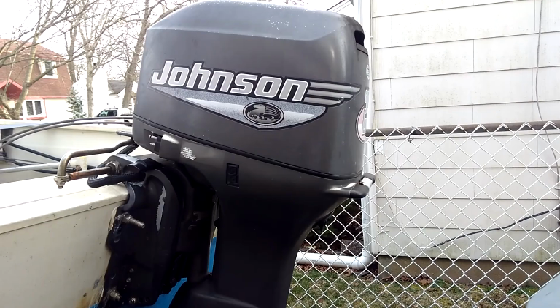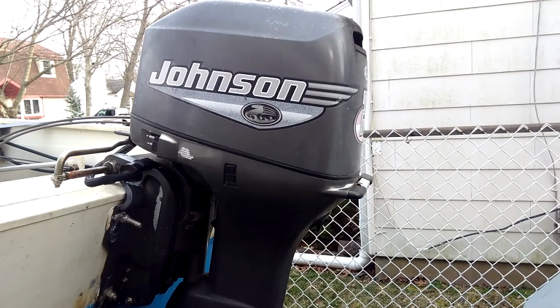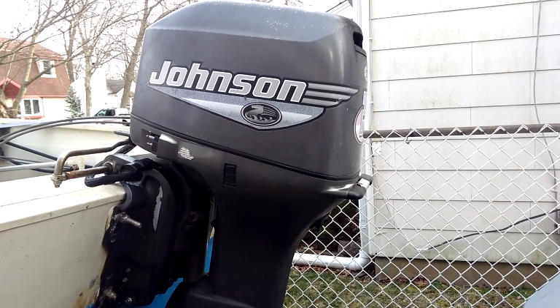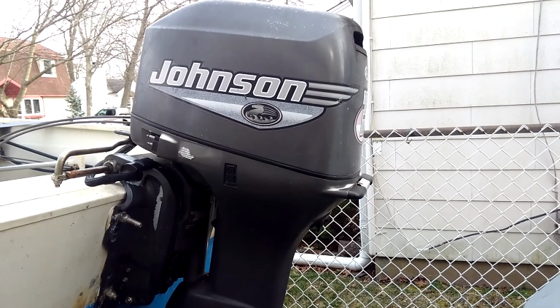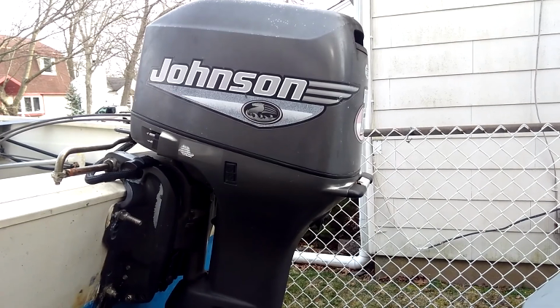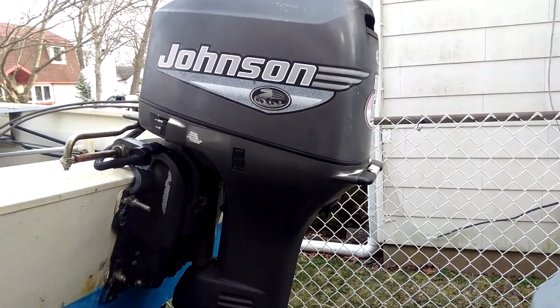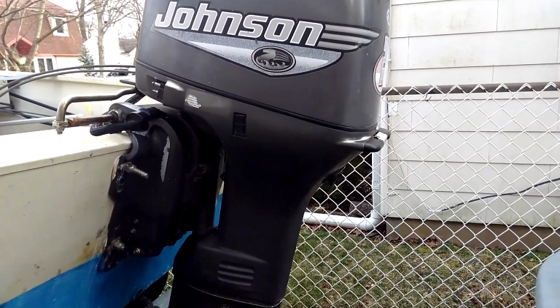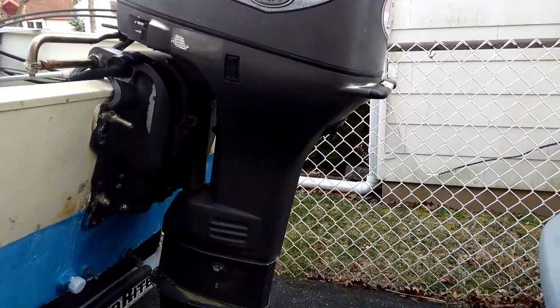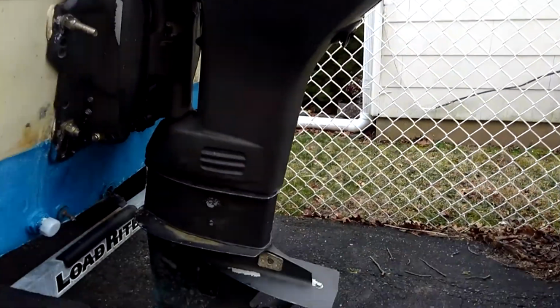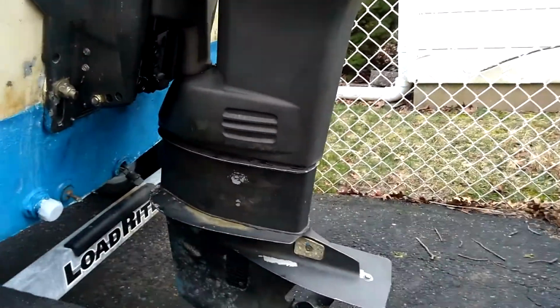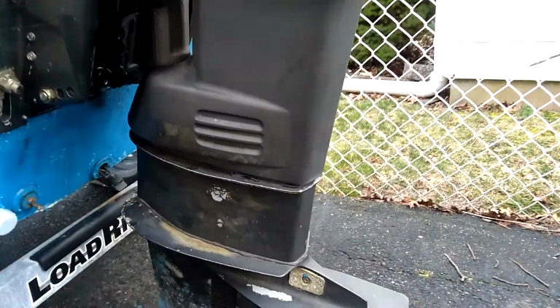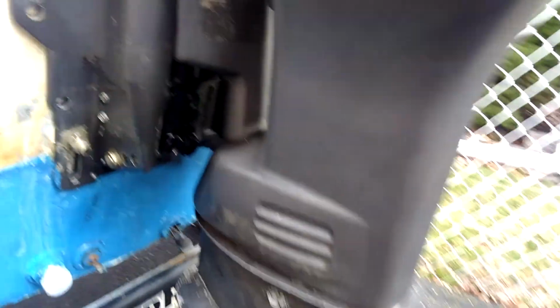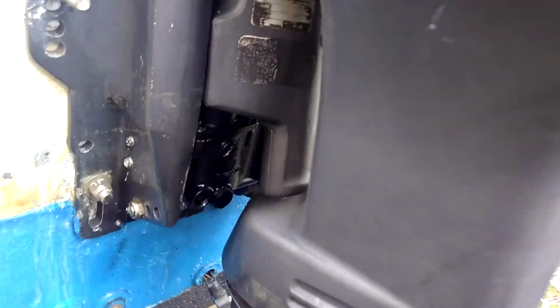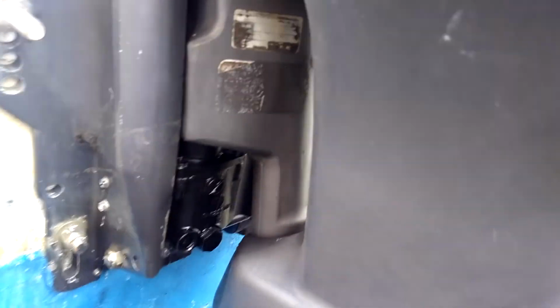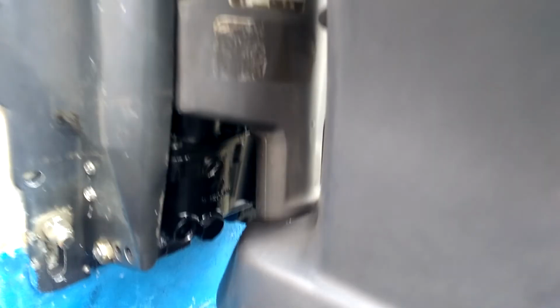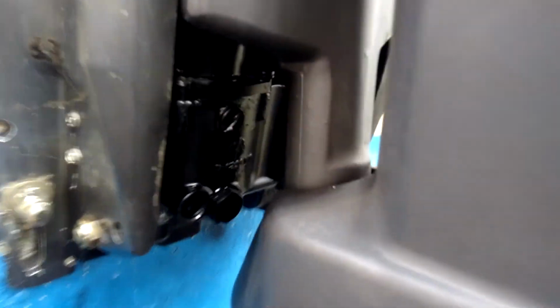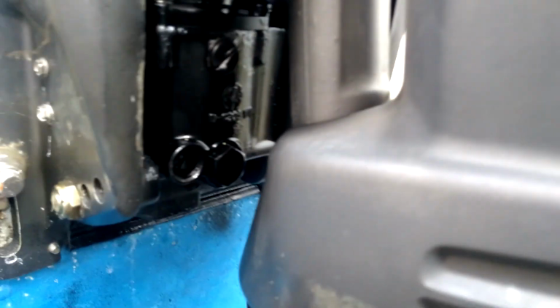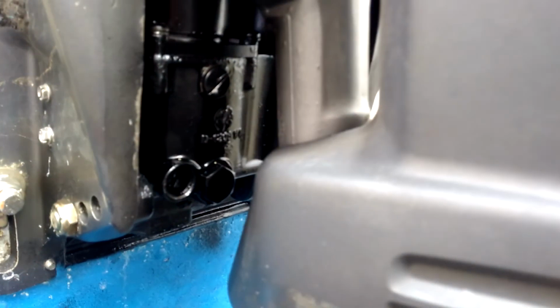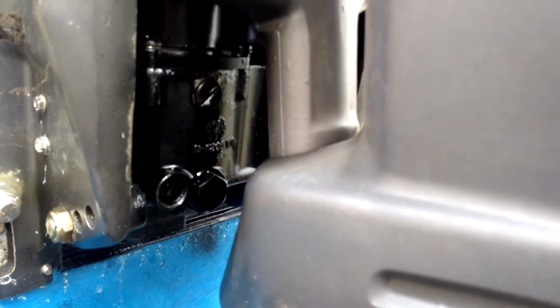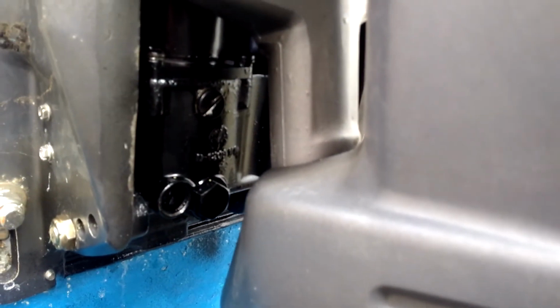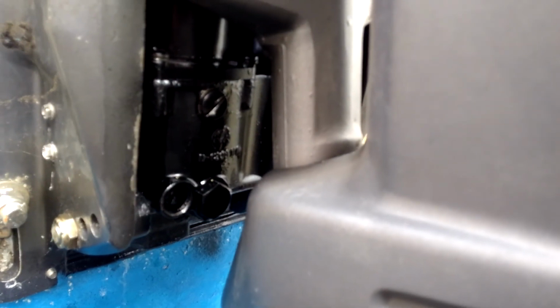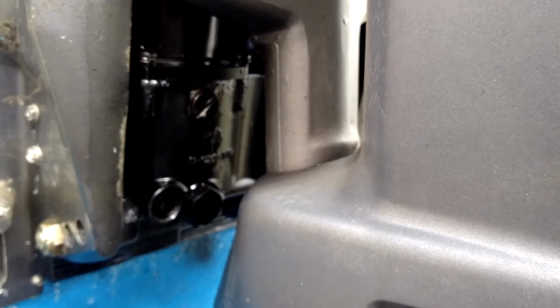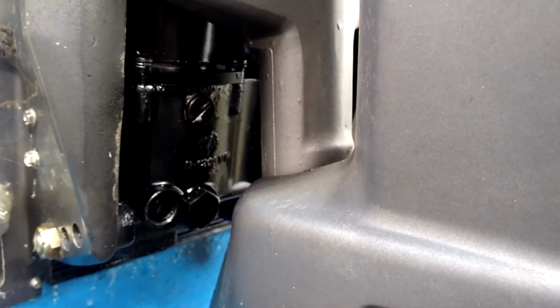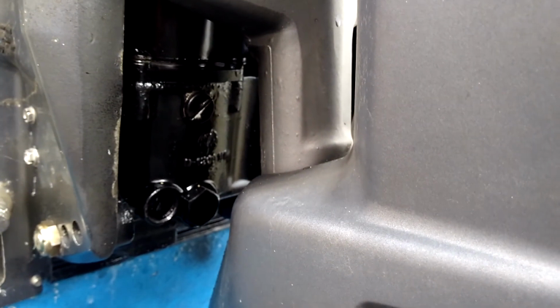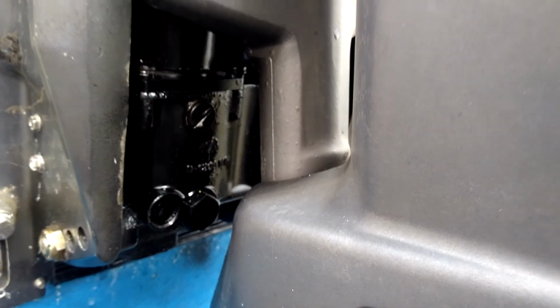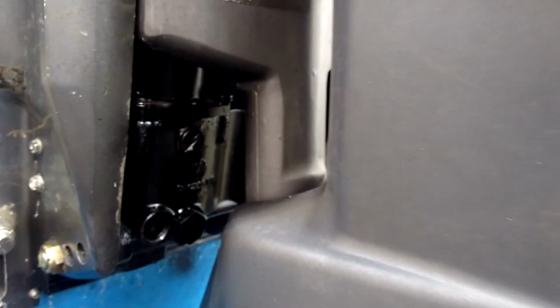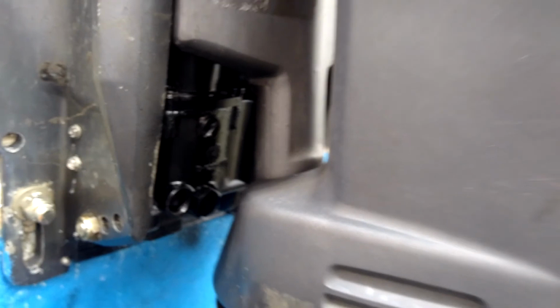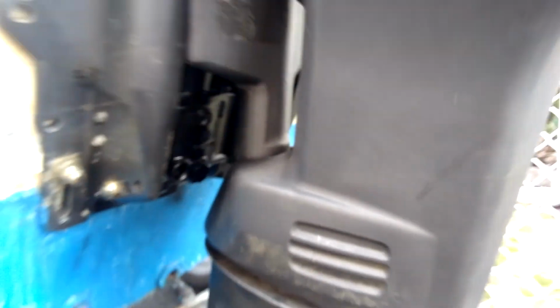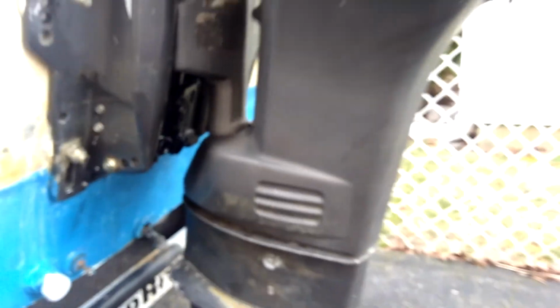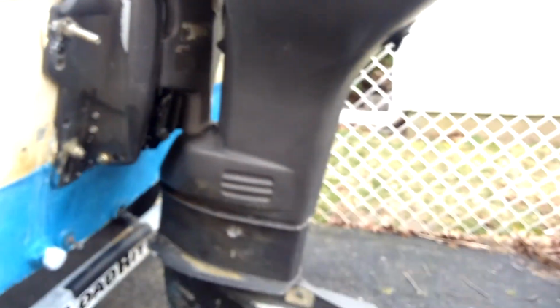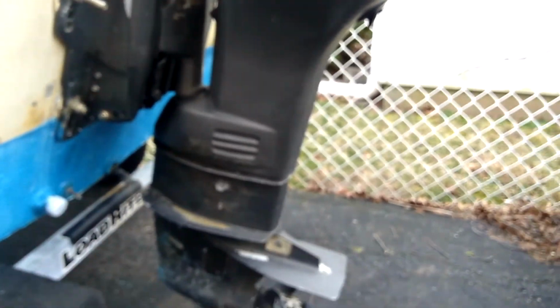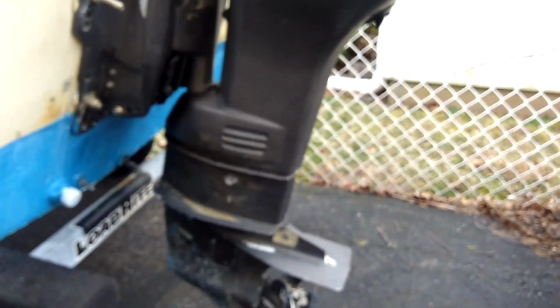So this is the Johnson motor. After I got the whole unit installed, I threw some black paint on there — looking snazzy. Just wanted to show you.